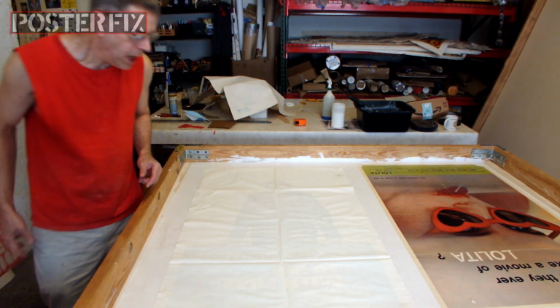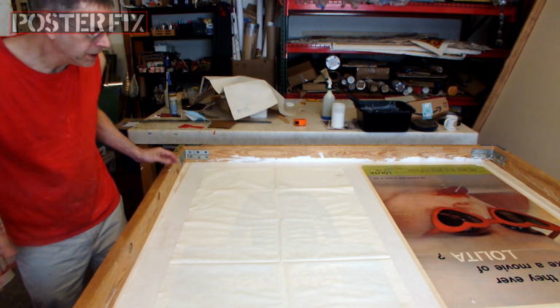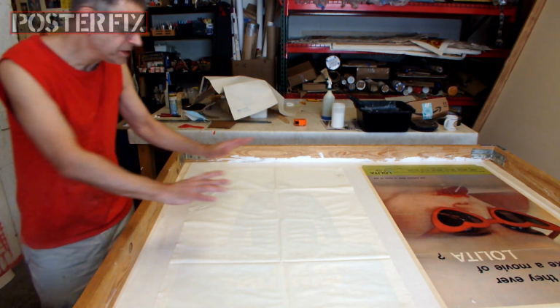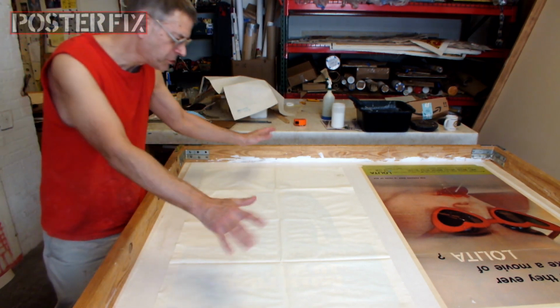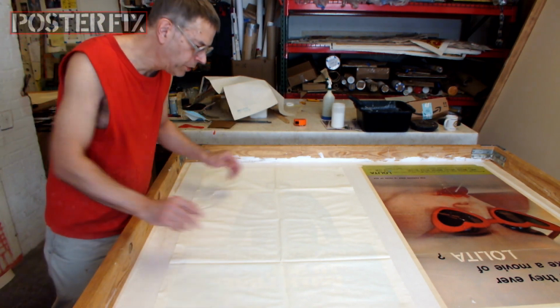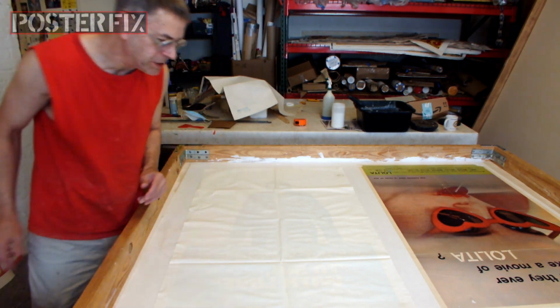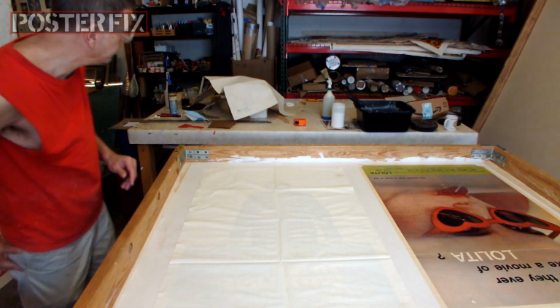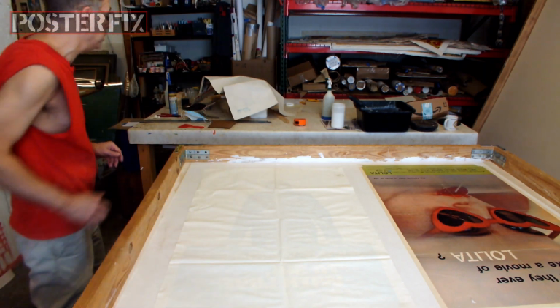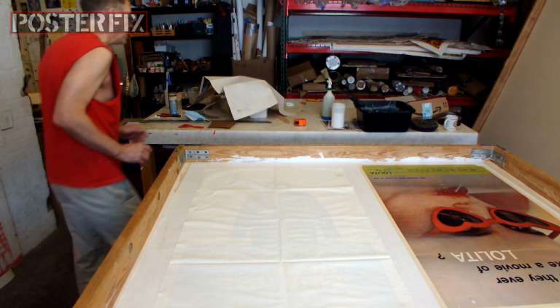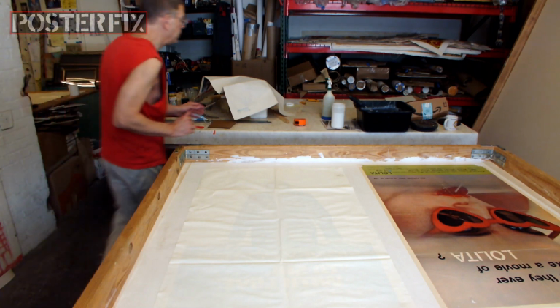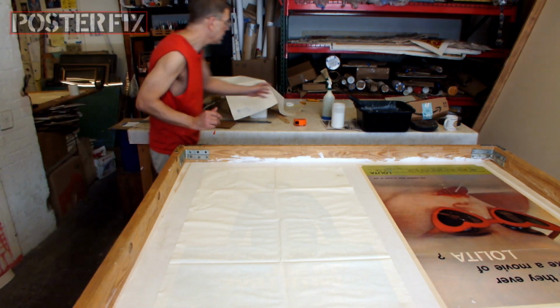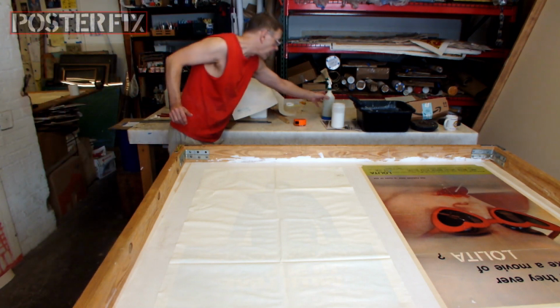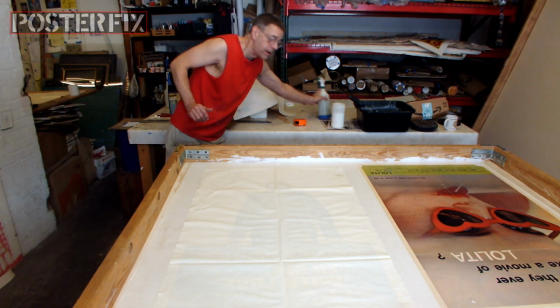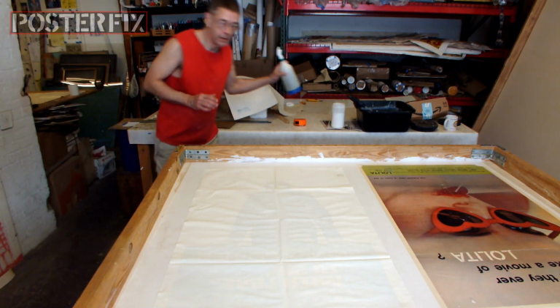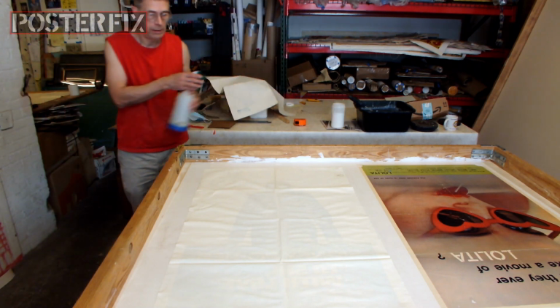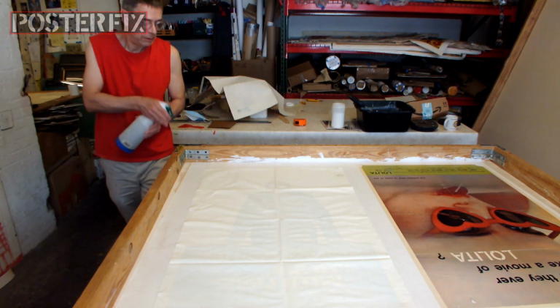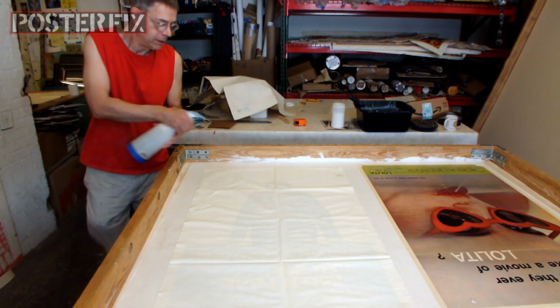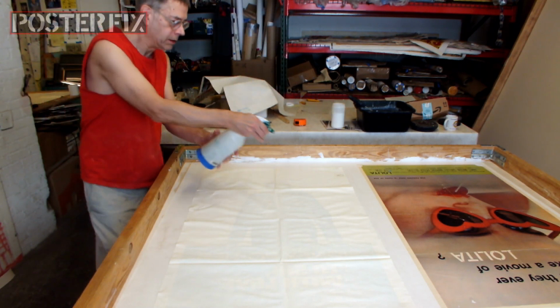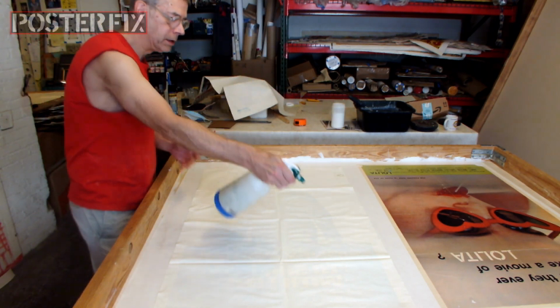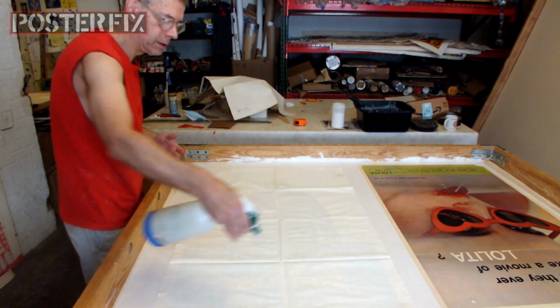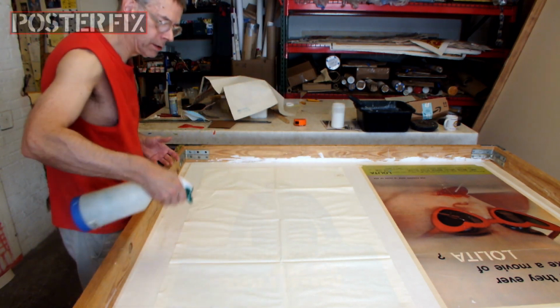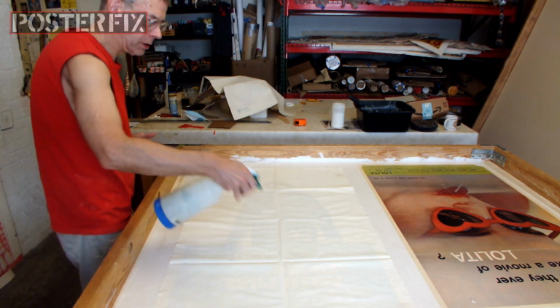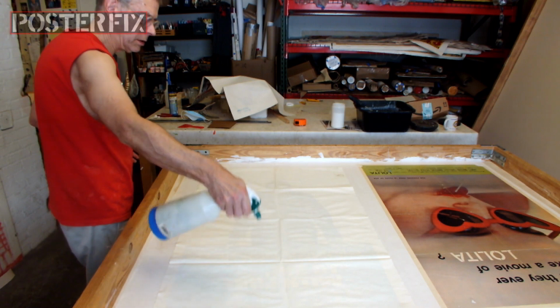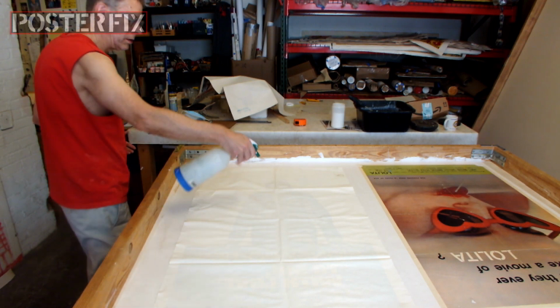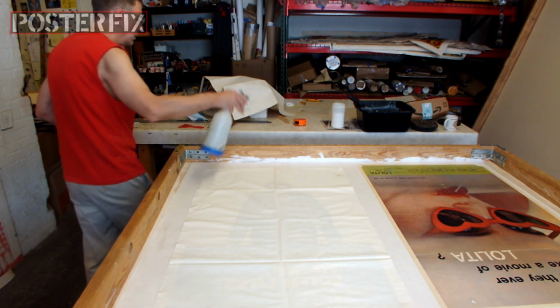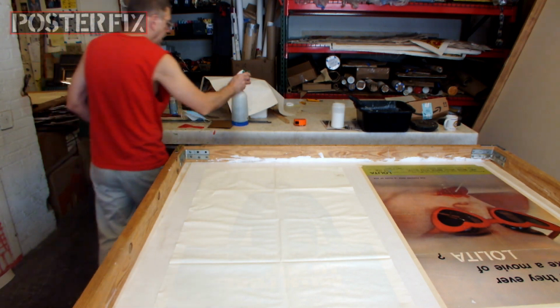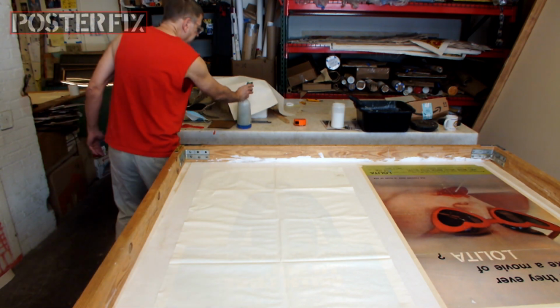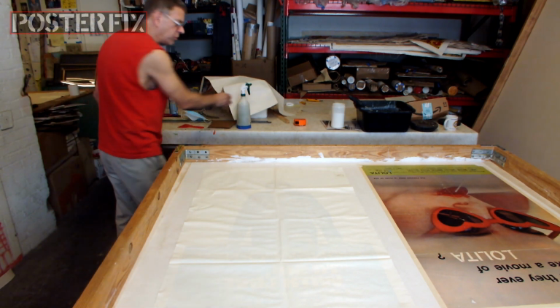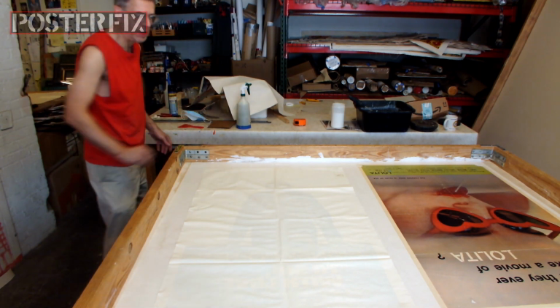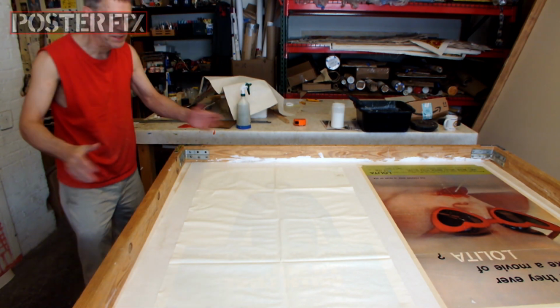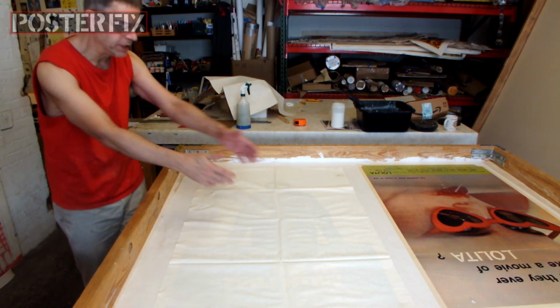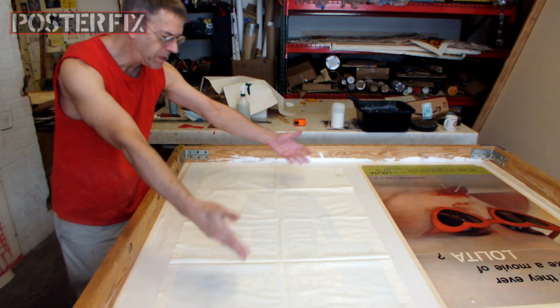I'm going to let this absorb the wheat paste for a few minutes. As it absorbs the wheat paste, it will expand.